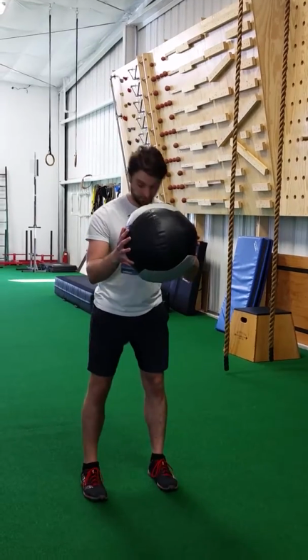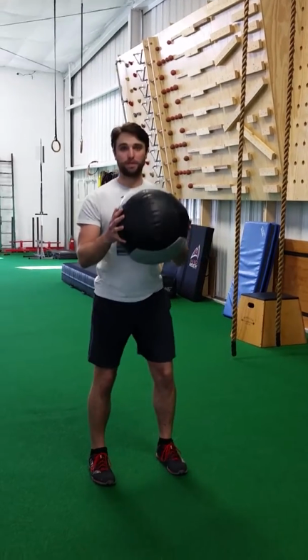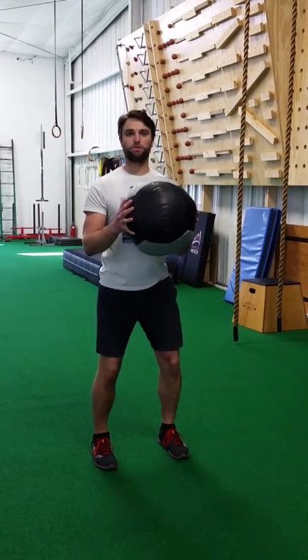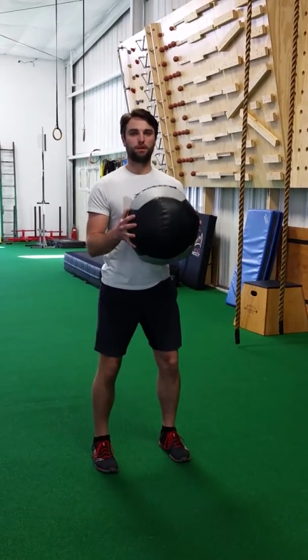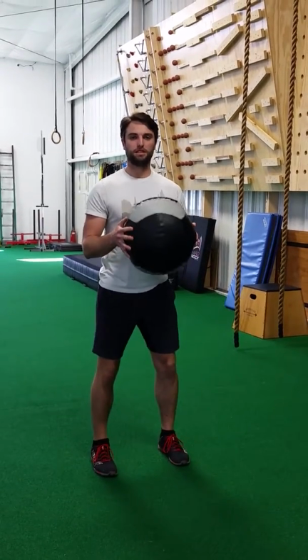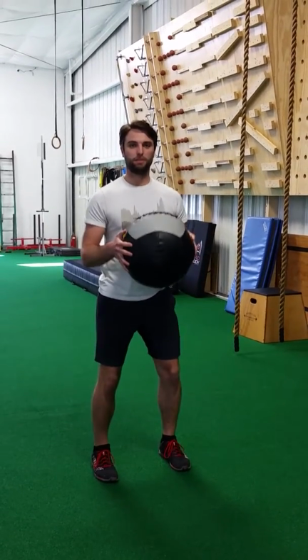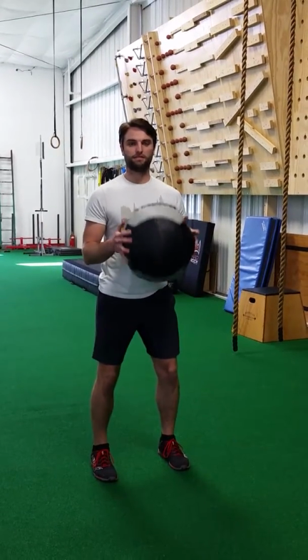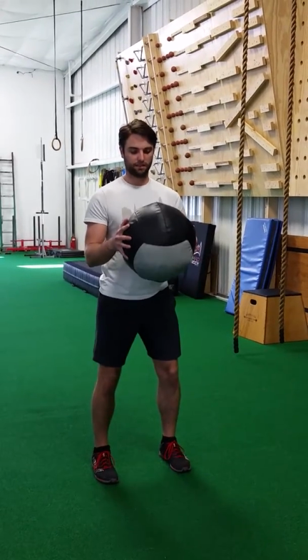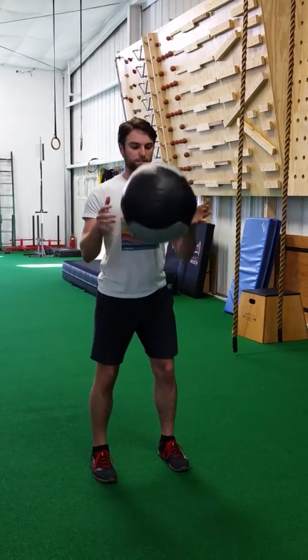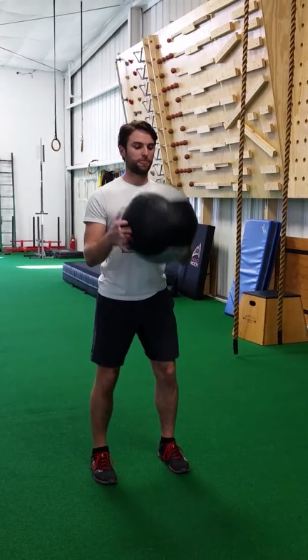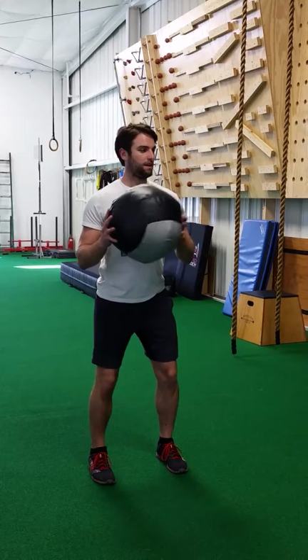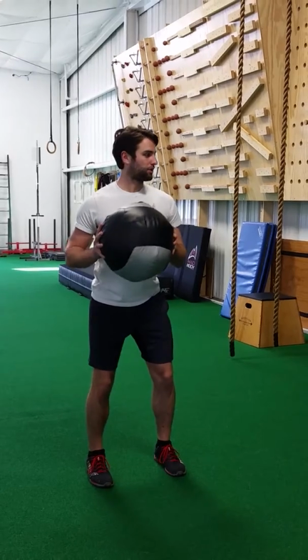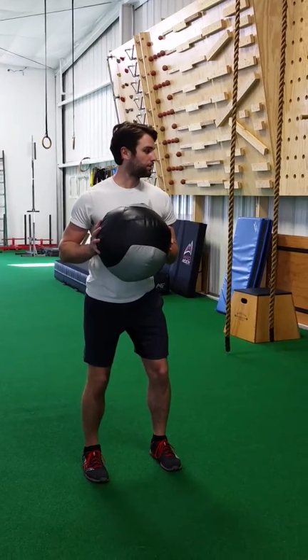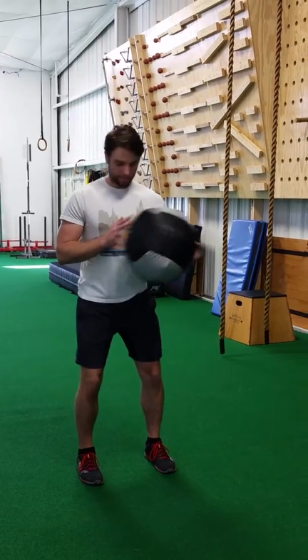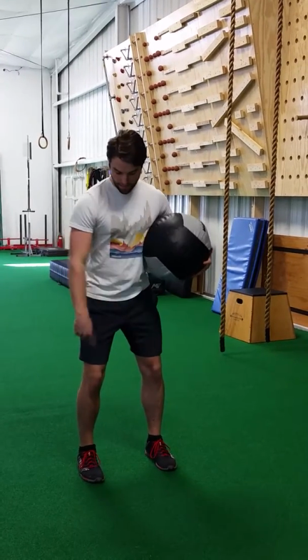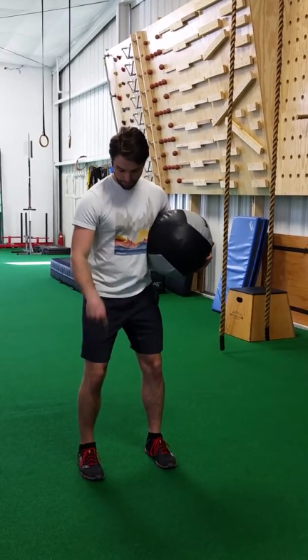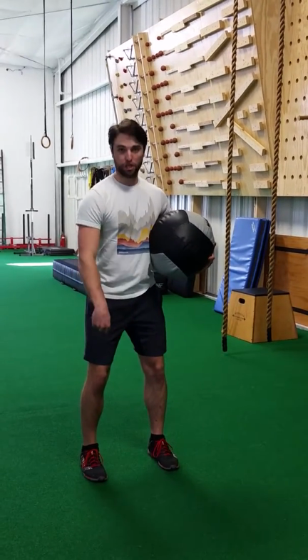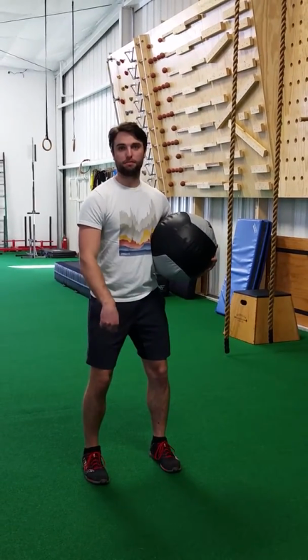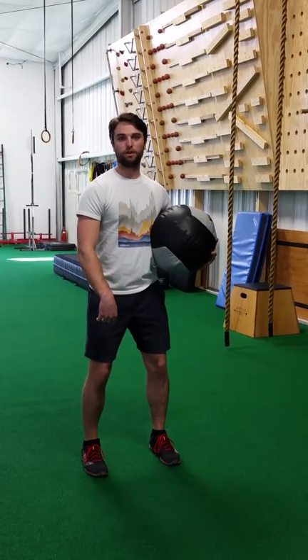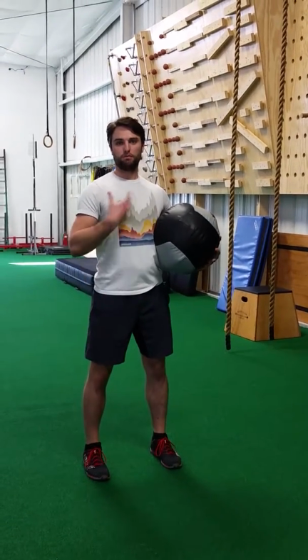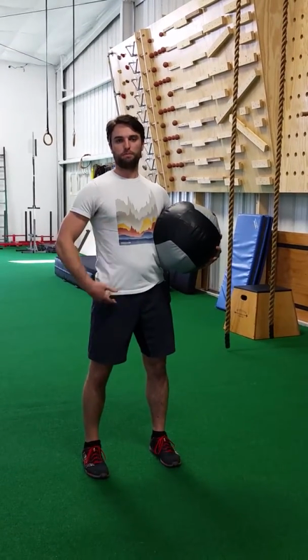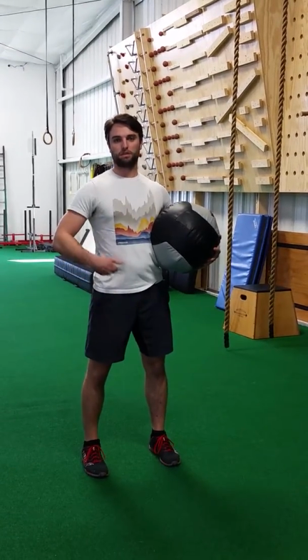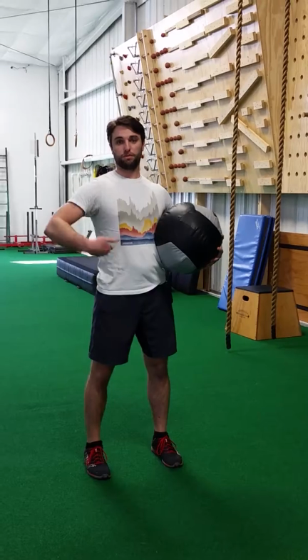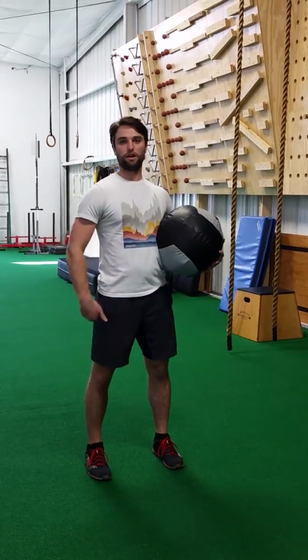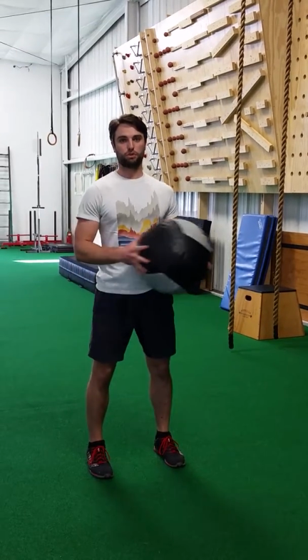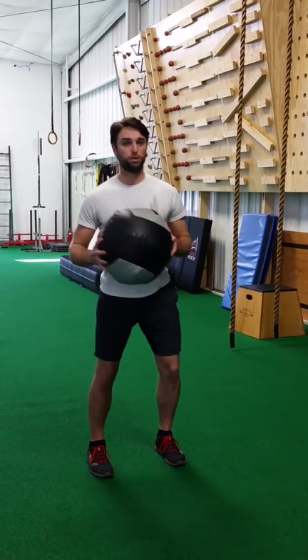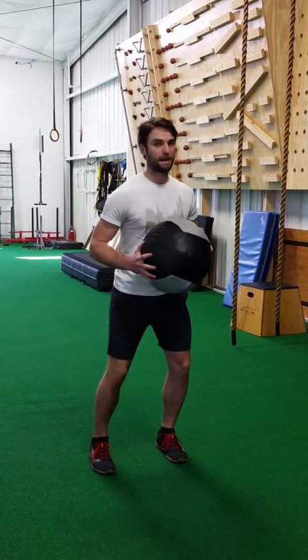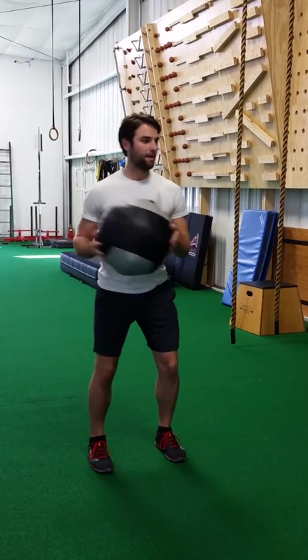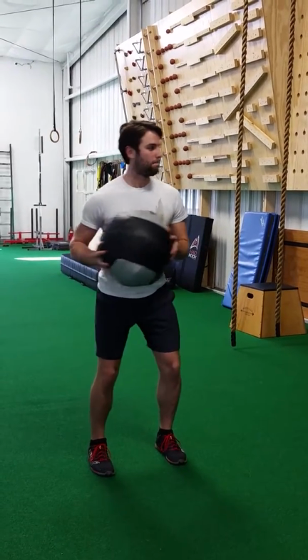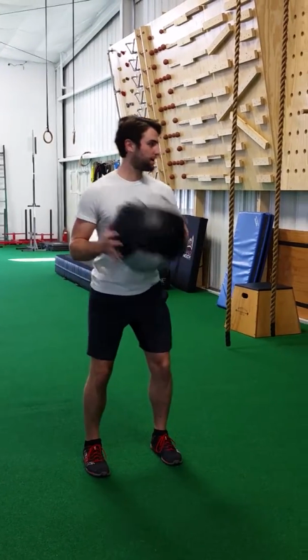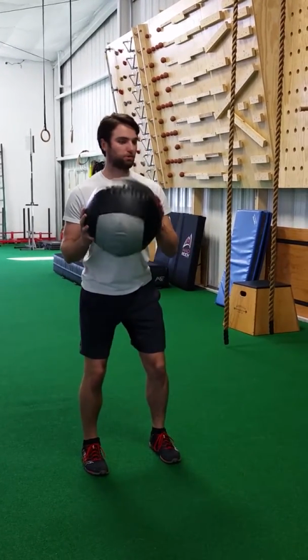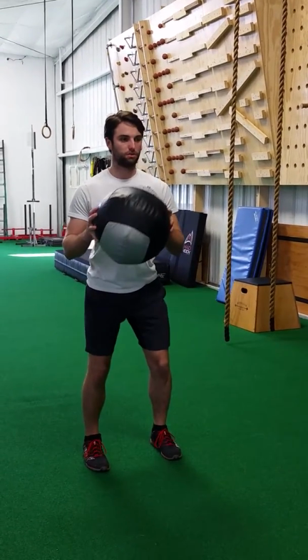You're going to have your feet about shoulder width apart, knees slightly bent, nice athletic position. And then what we're going to do is step, pushing off of this back foot. Most of our power is coming from below our hip, so we're pushing with this back foot and pivoting as we throw the ball into the wall.